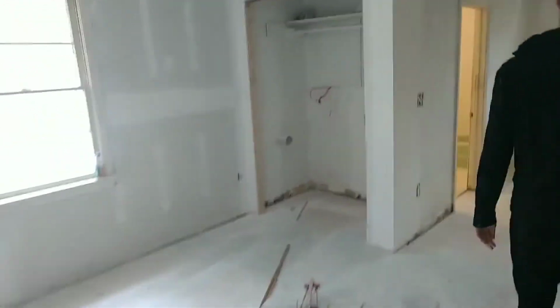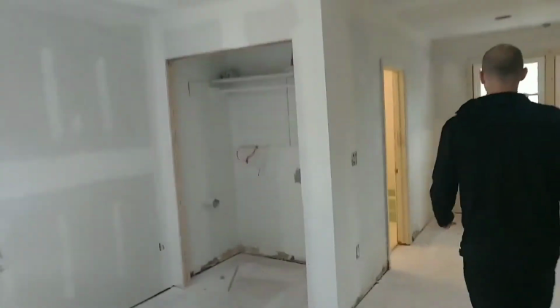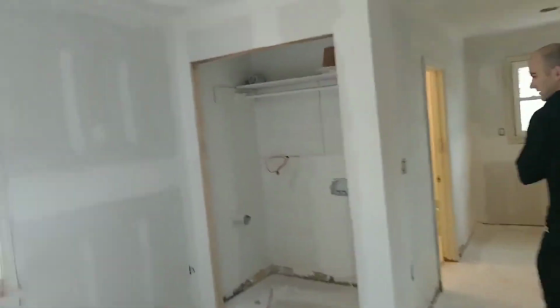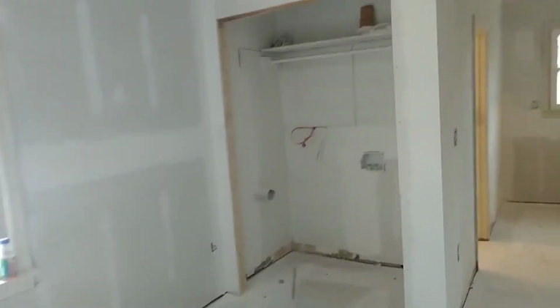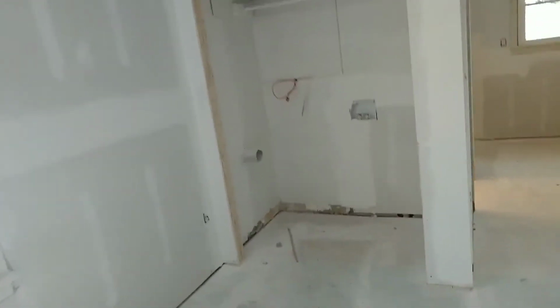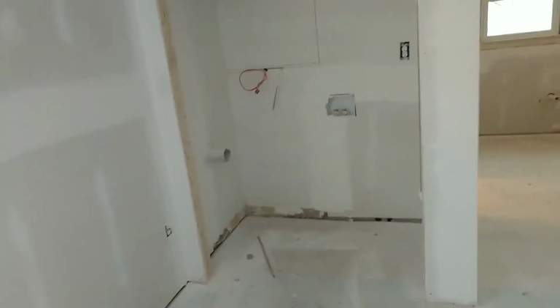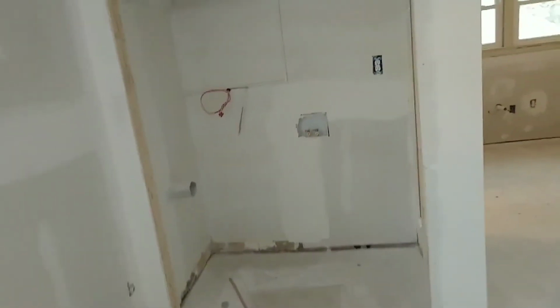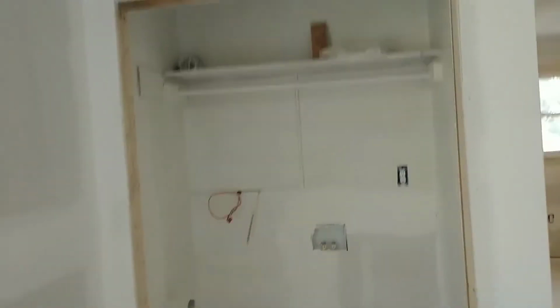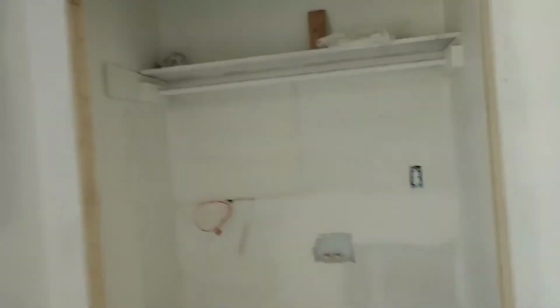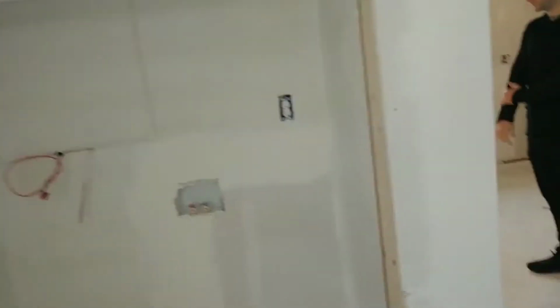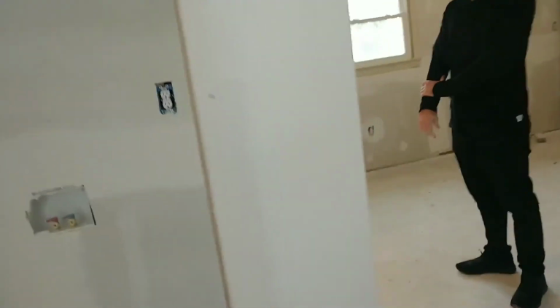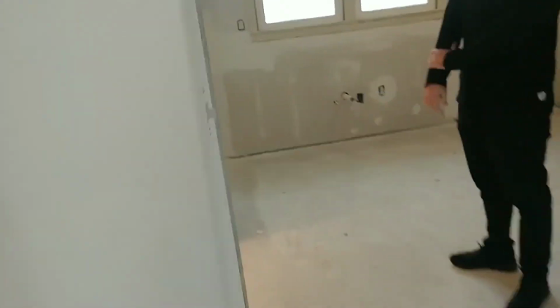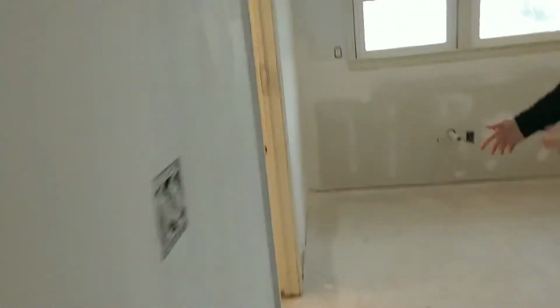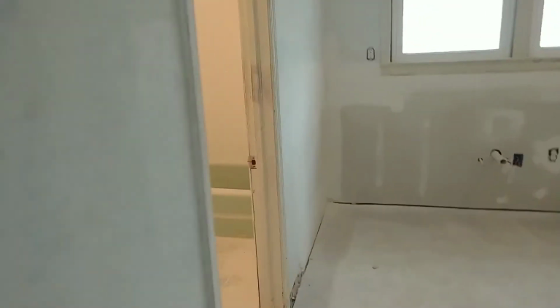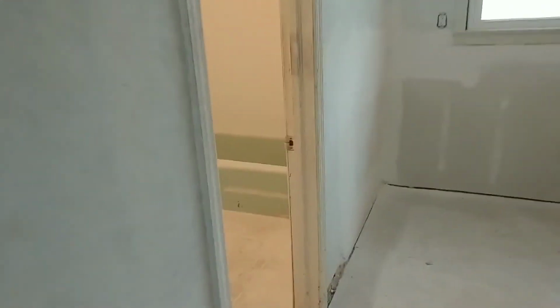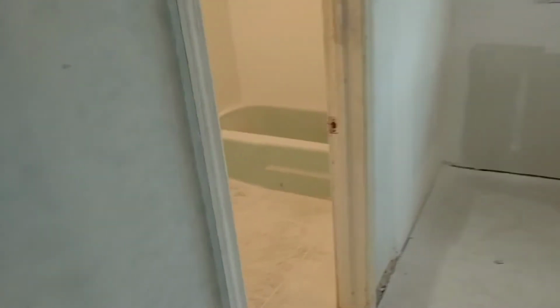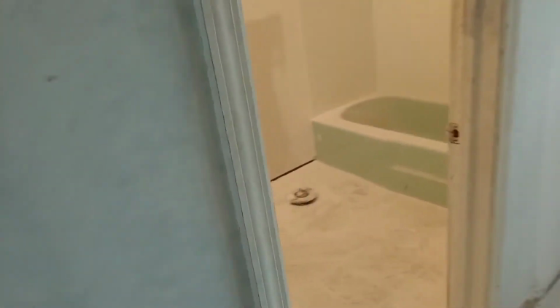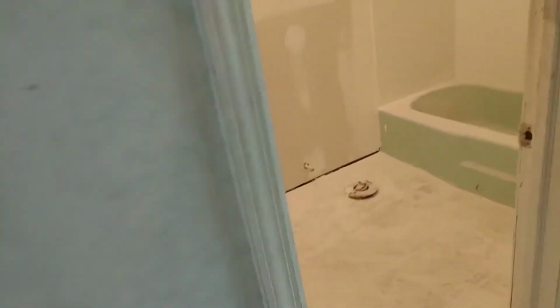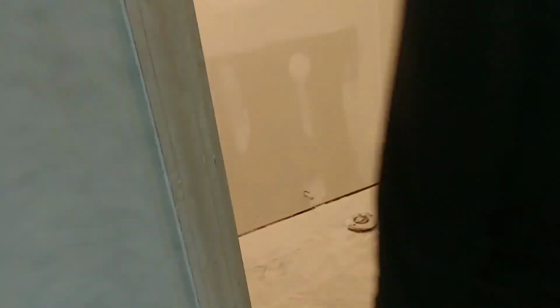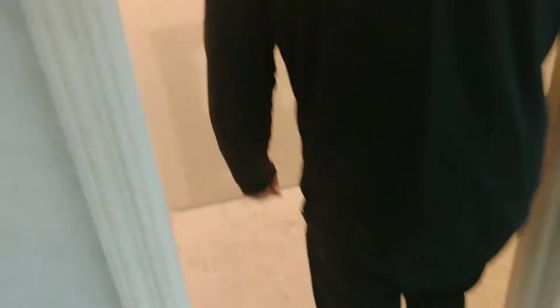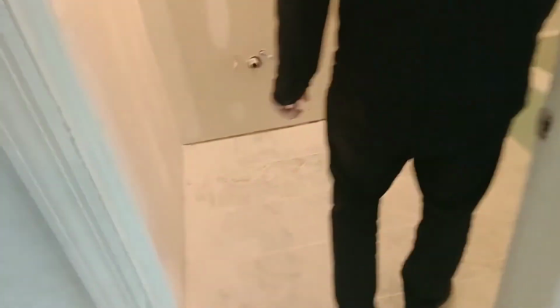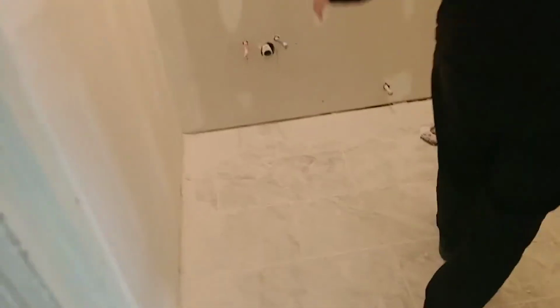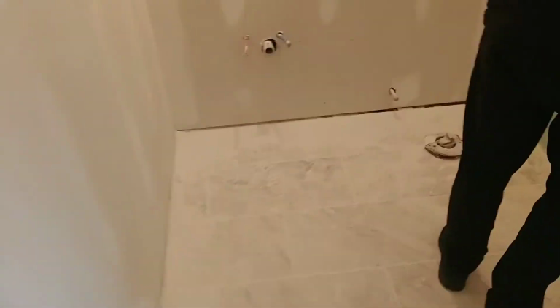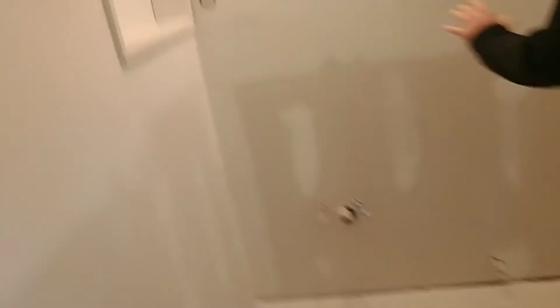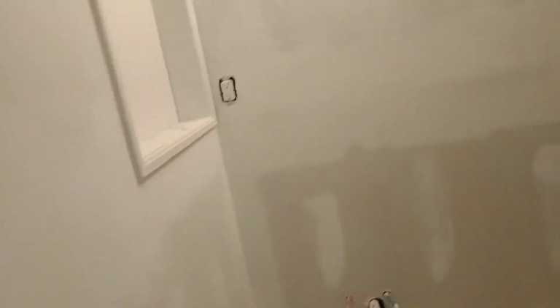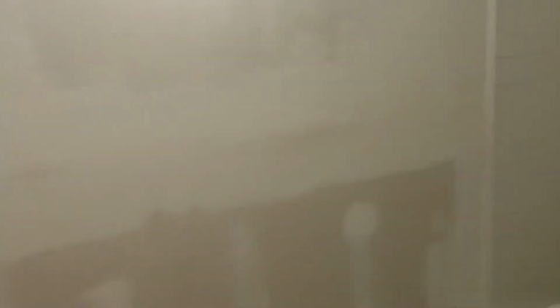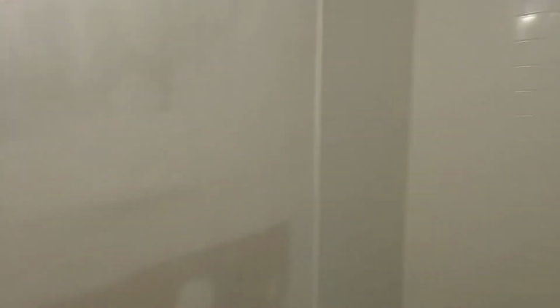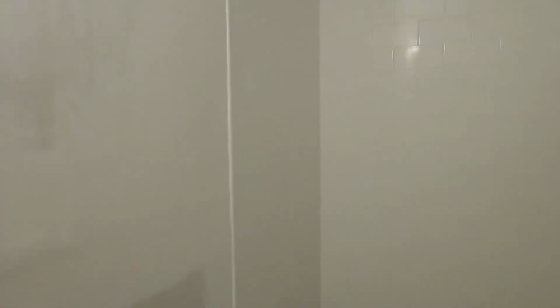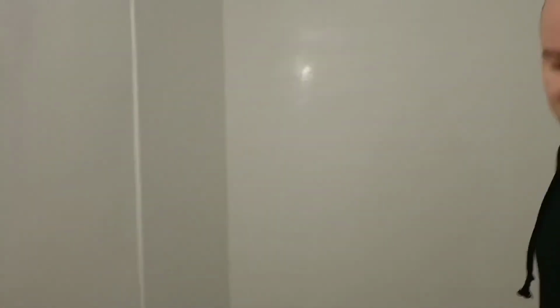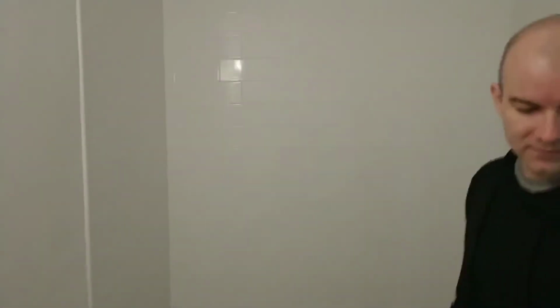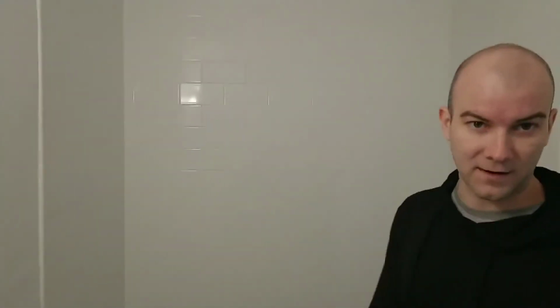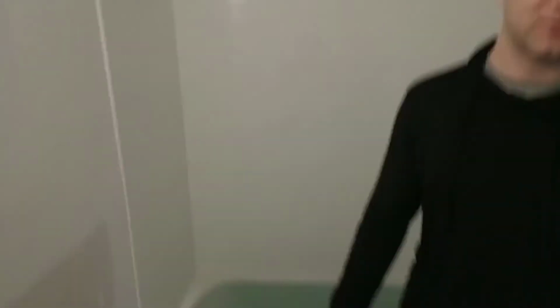Washer-dryer hookup right here. Still a lot of work that needs to be done. Happy with this bathroom too. We're going to refinish the tub. The toilet, and then the subway tile, the tile floors.